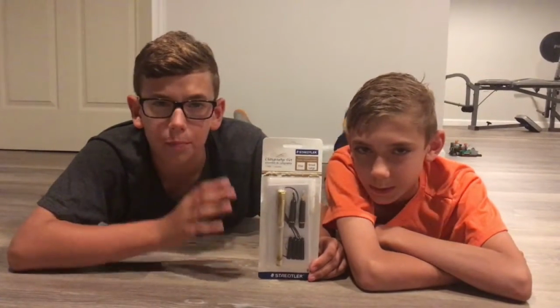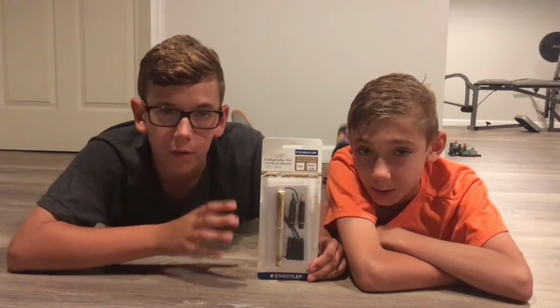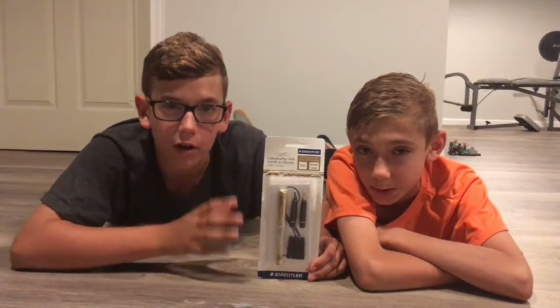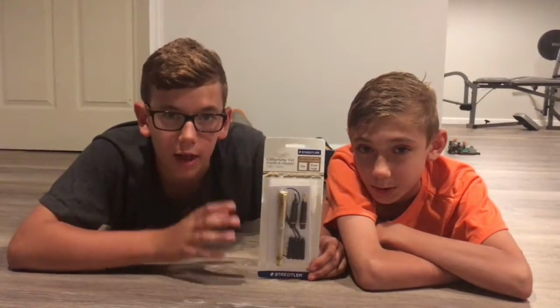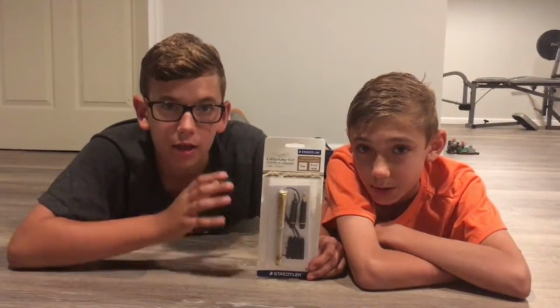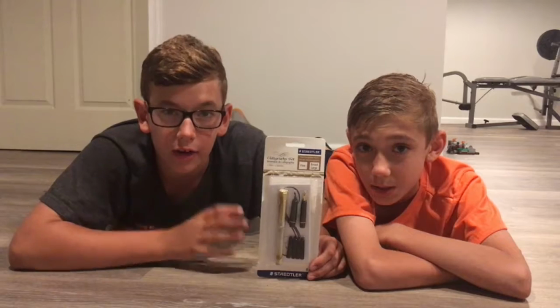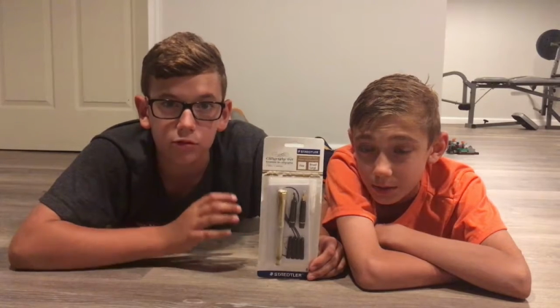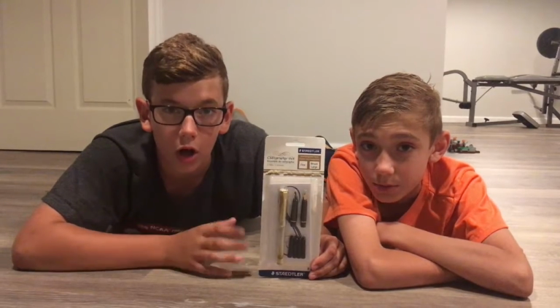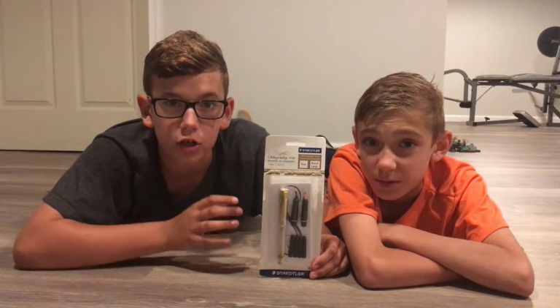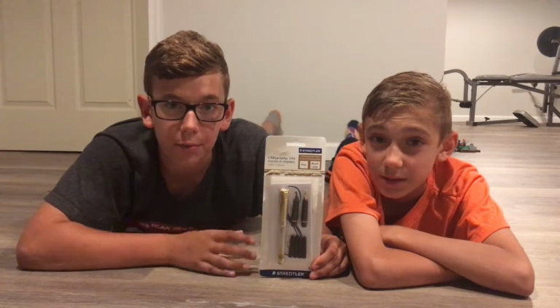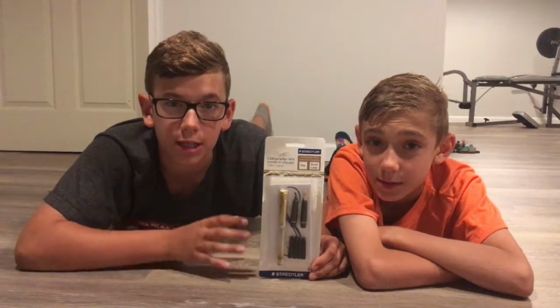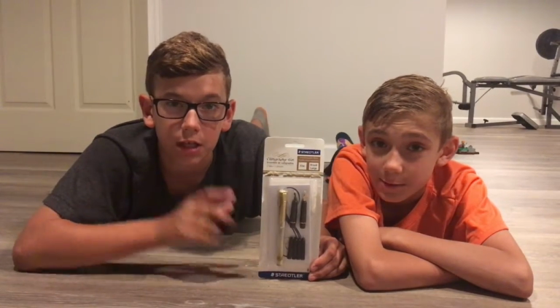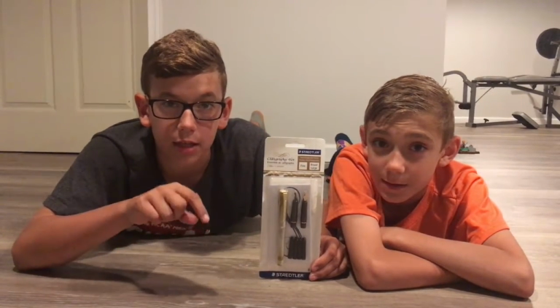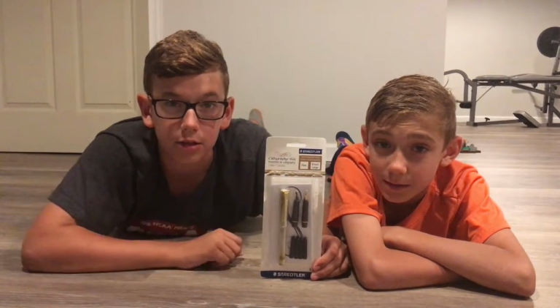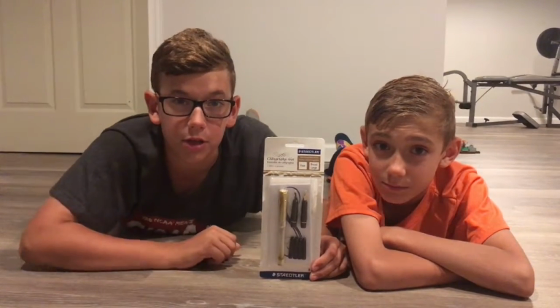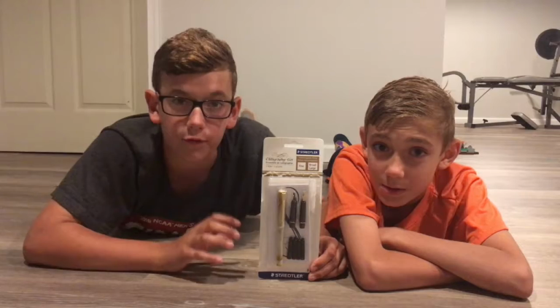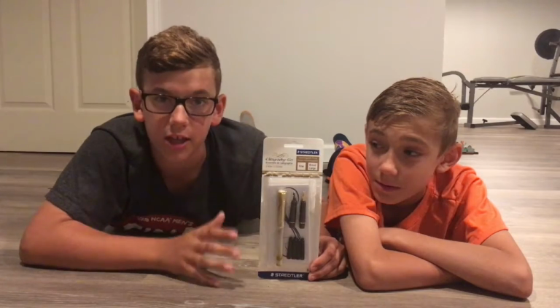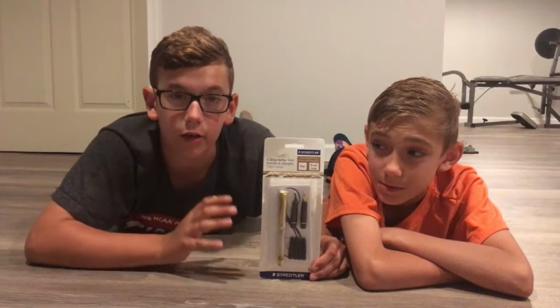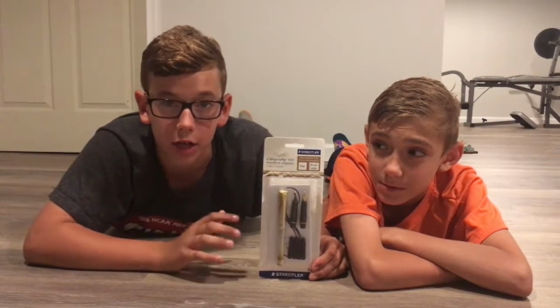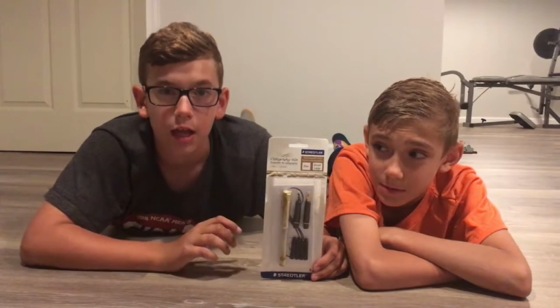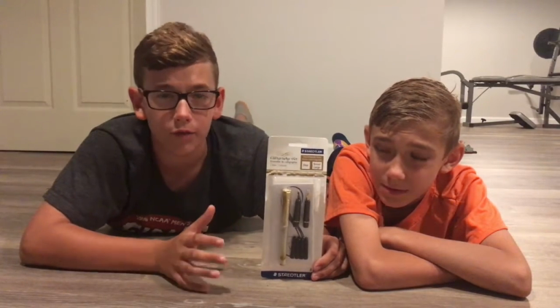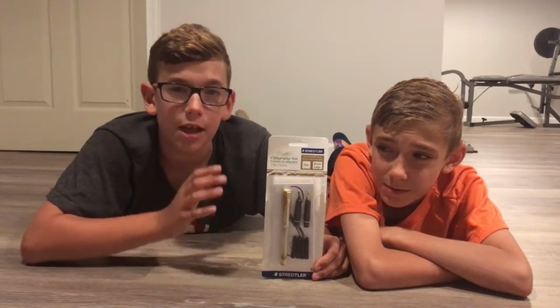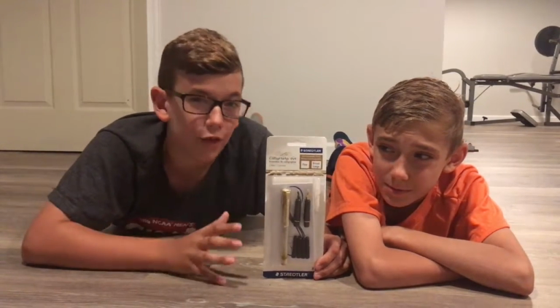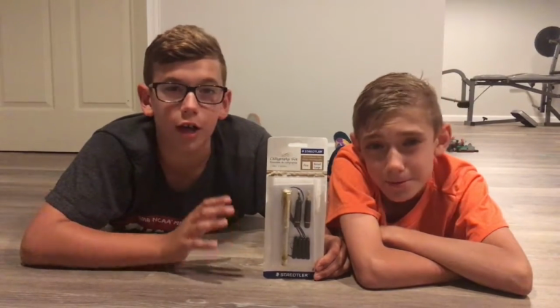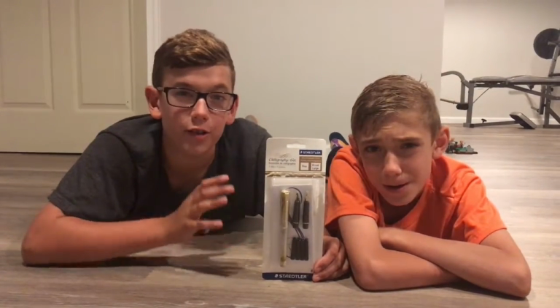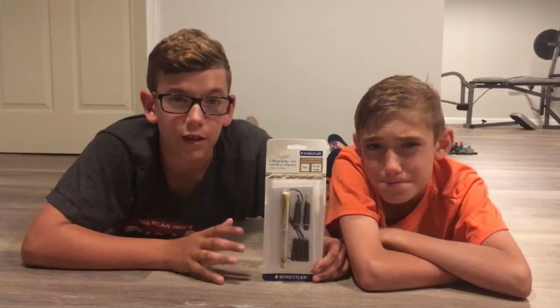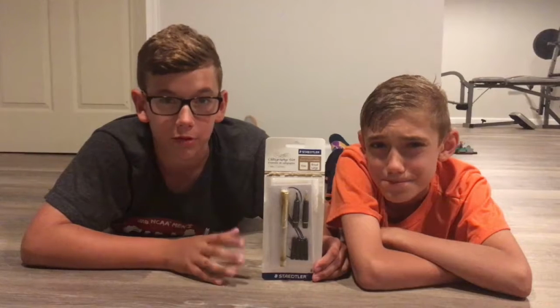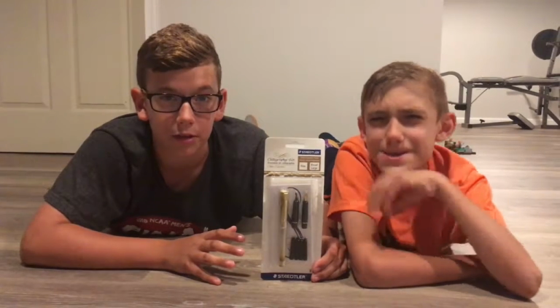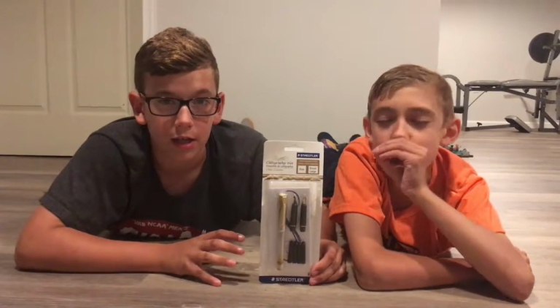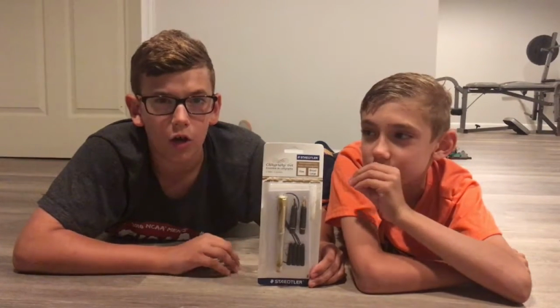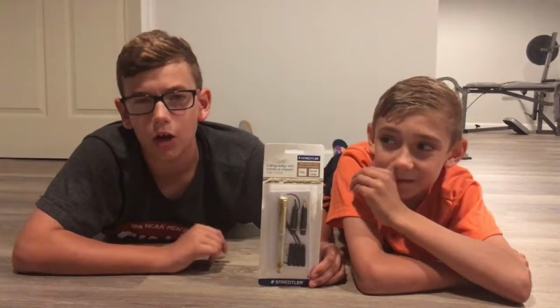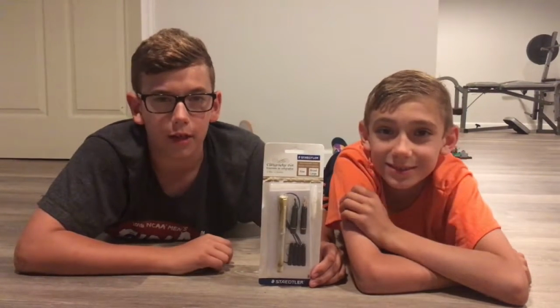Before we get on to the set, shout out to ConnorGamerTV. Link in the description if you want to check out his channel. And everybody, thank you for the 150 subscribers. So let's get on to the set.